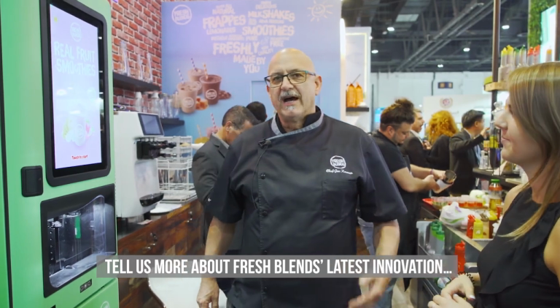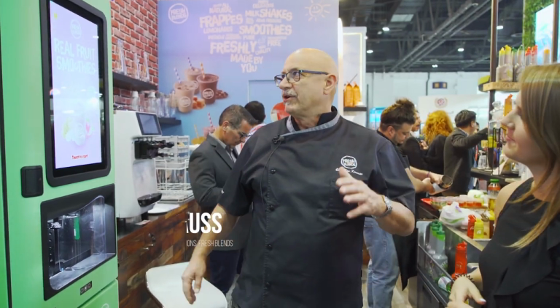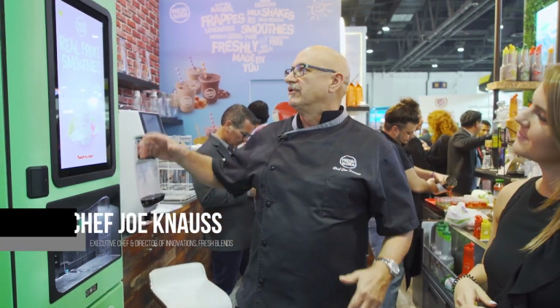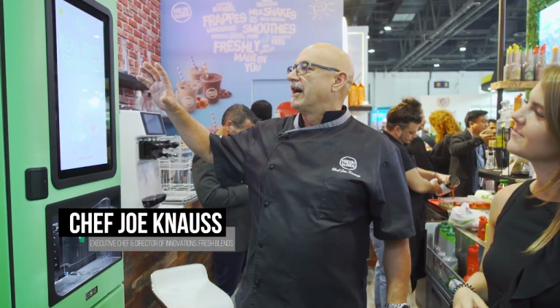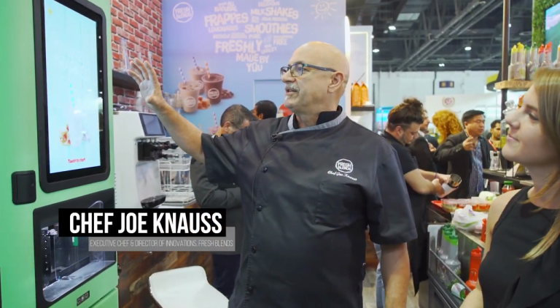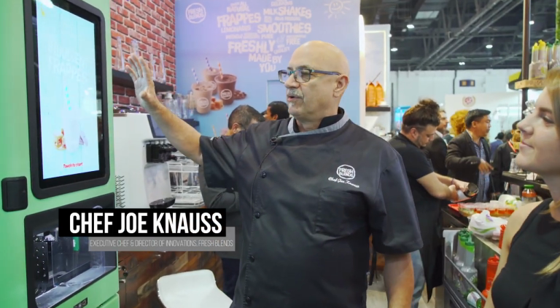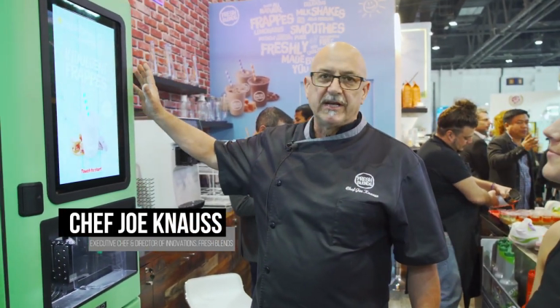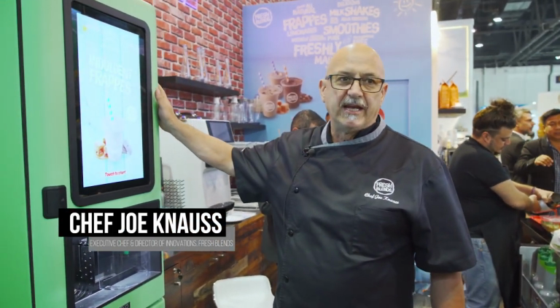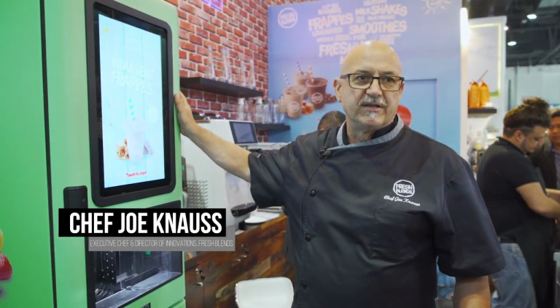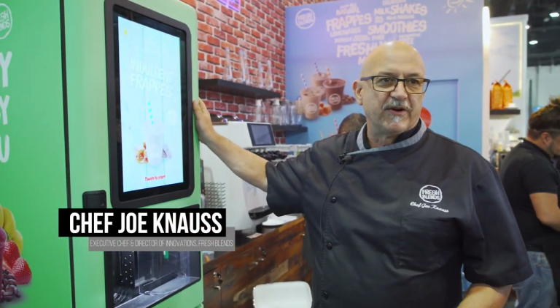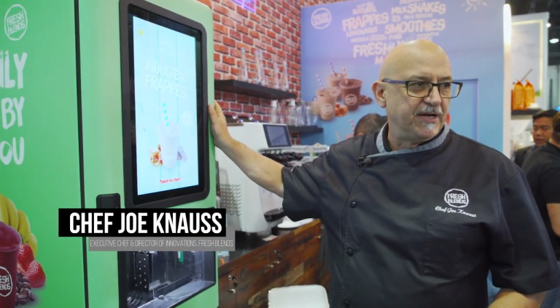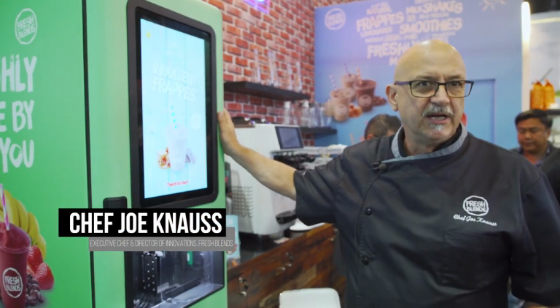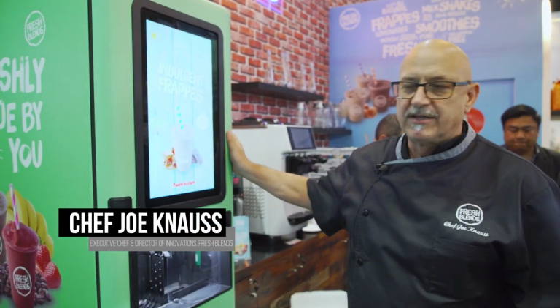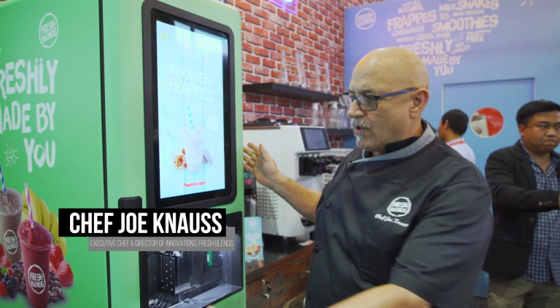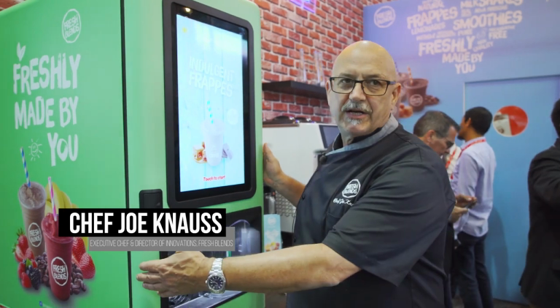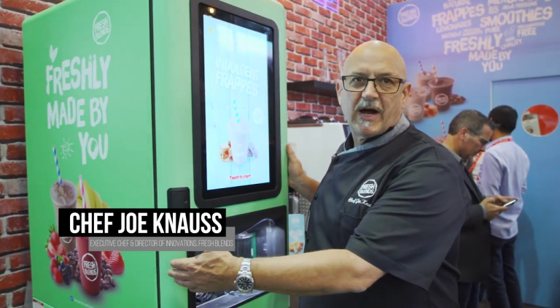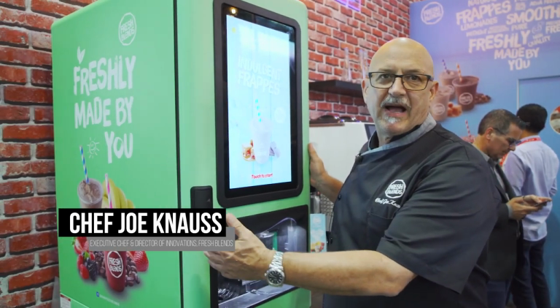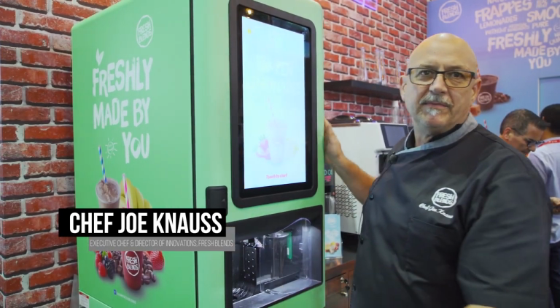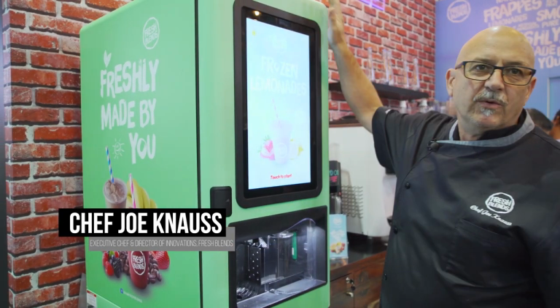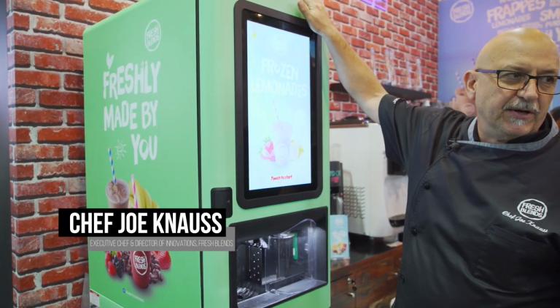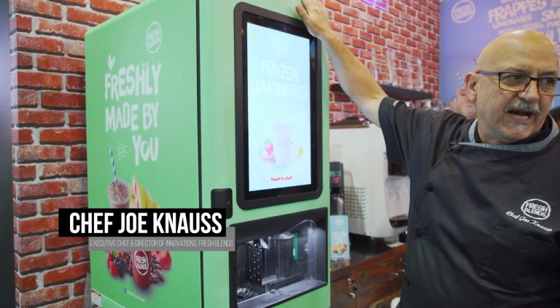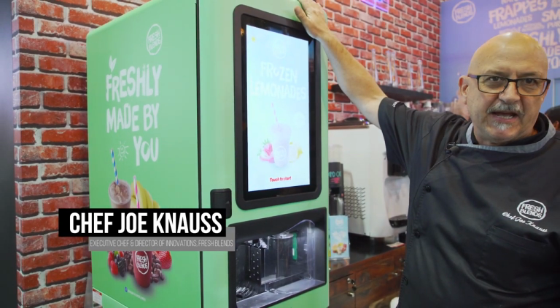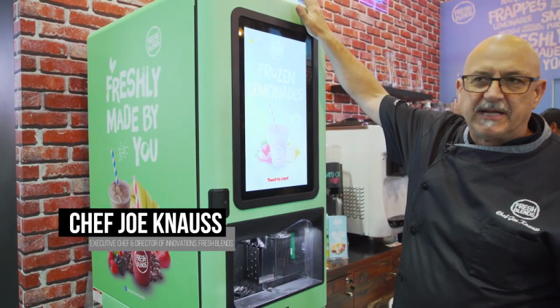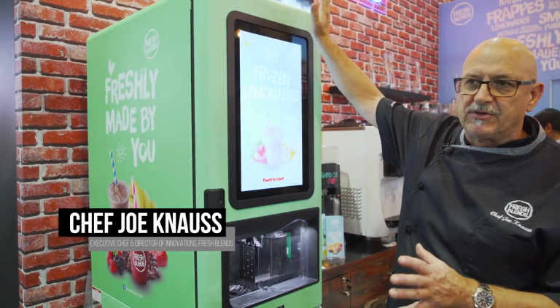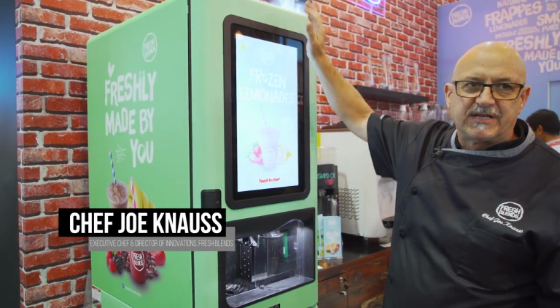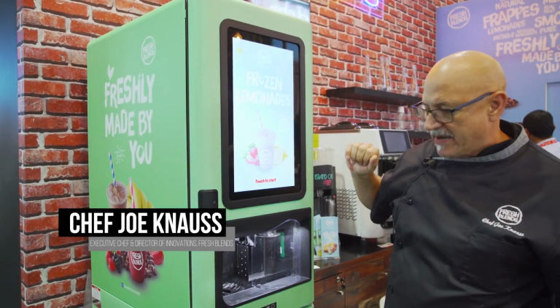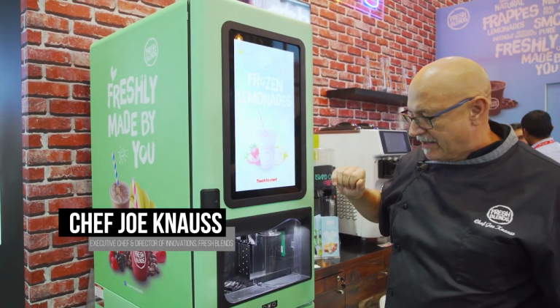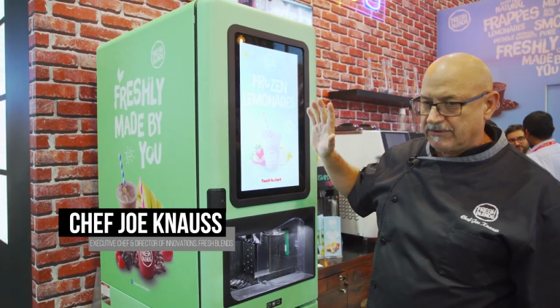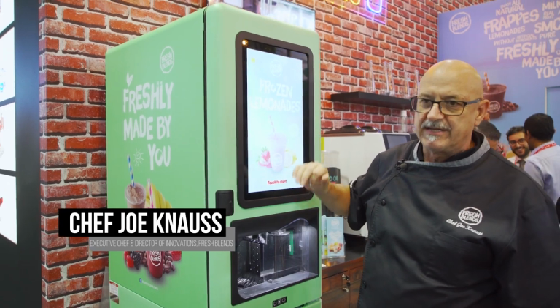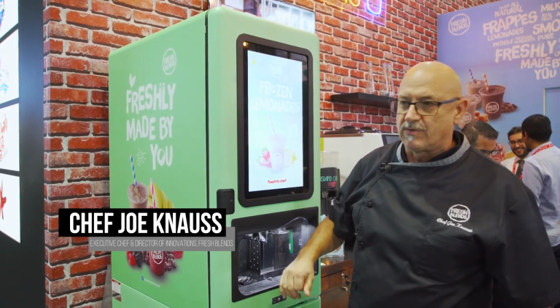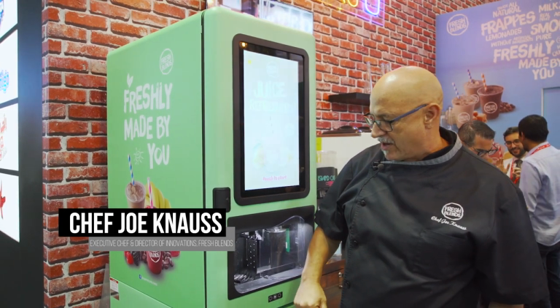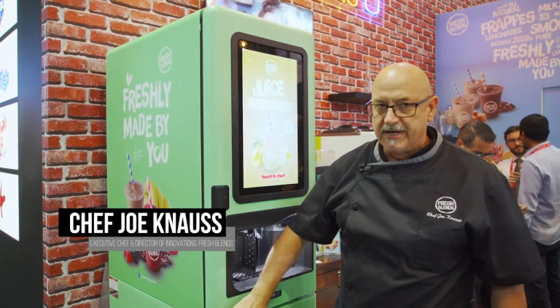Hi, I'm Joe Knauss. Basically what we're looking at is the new Fresh Blender. It's a 21-inch wide platform with a built-in ice maker. It makes about 275 pounds of ice in a 24-hour period.